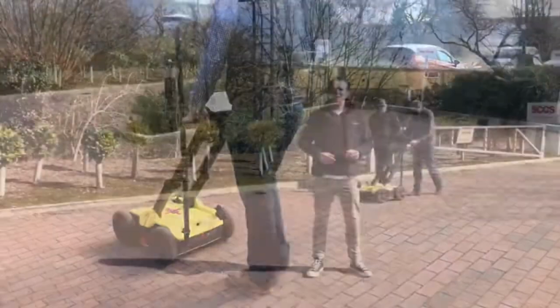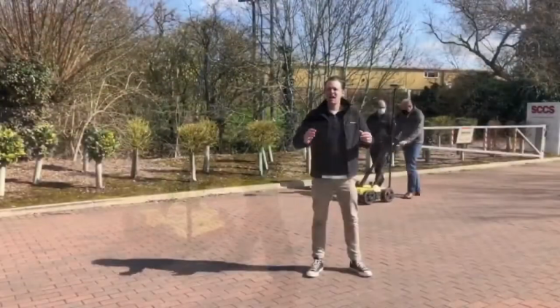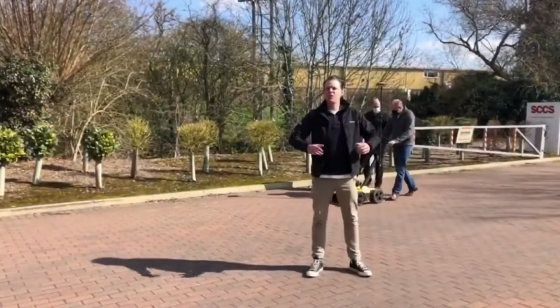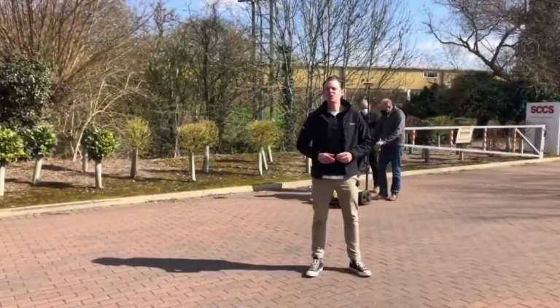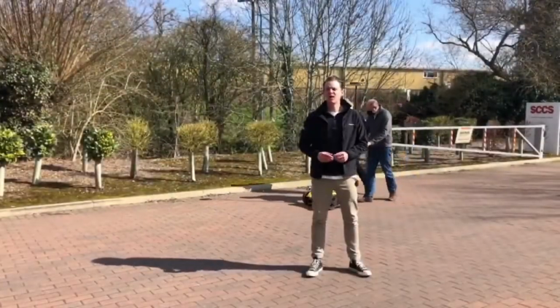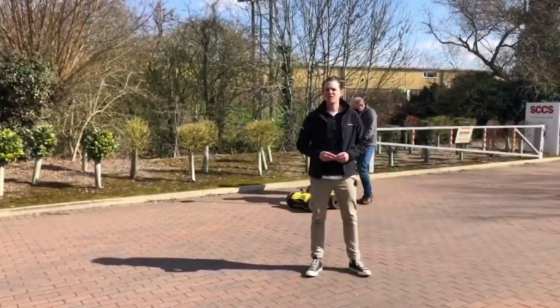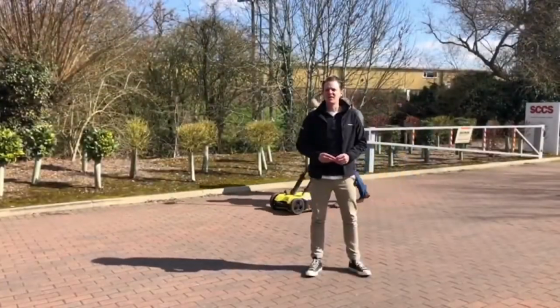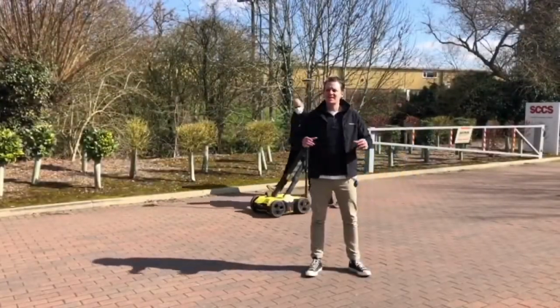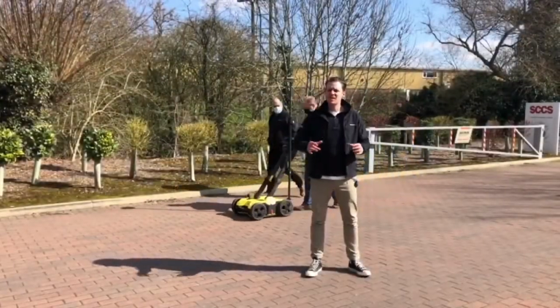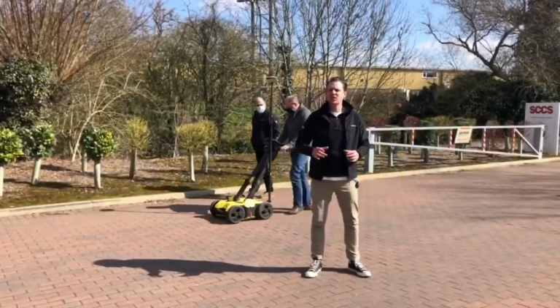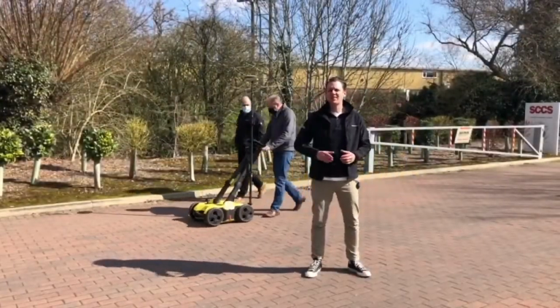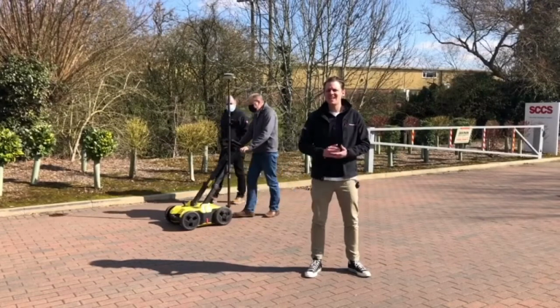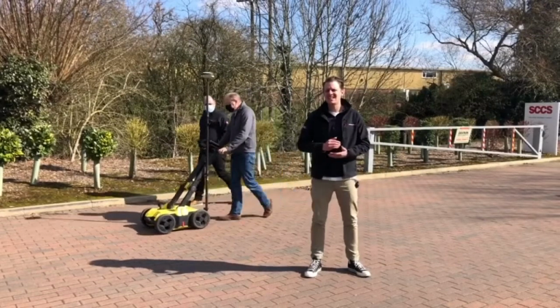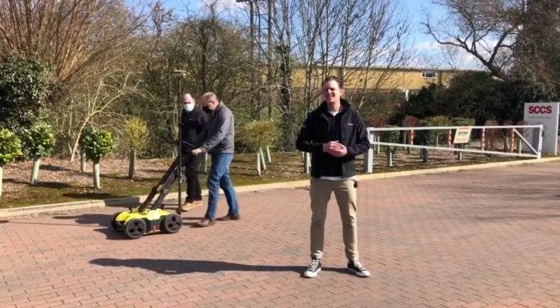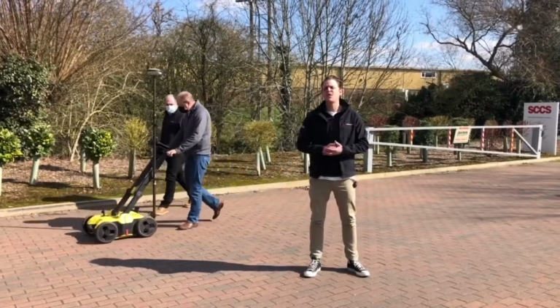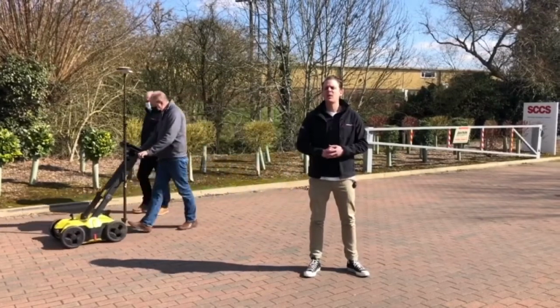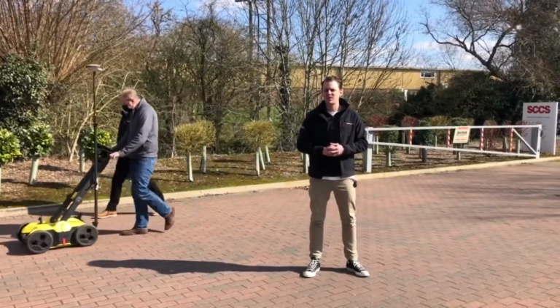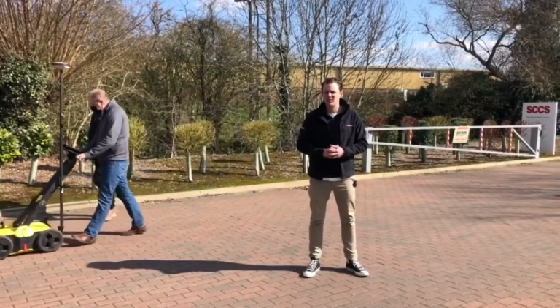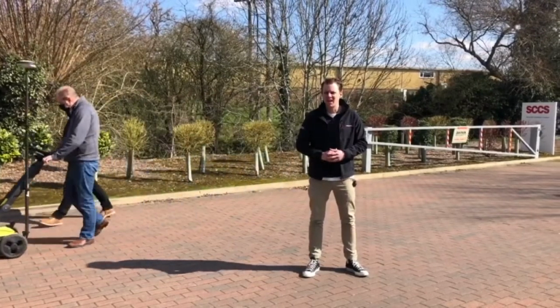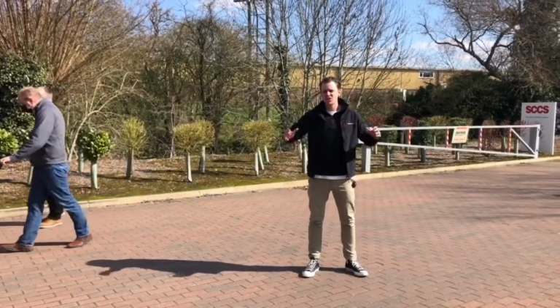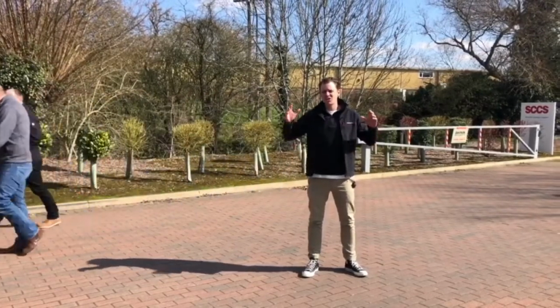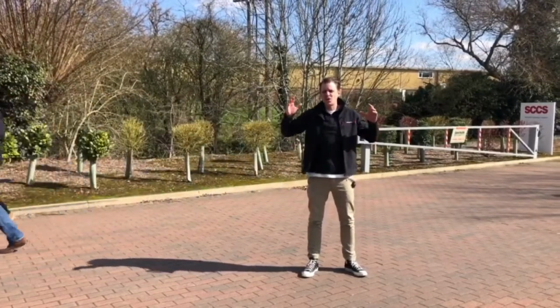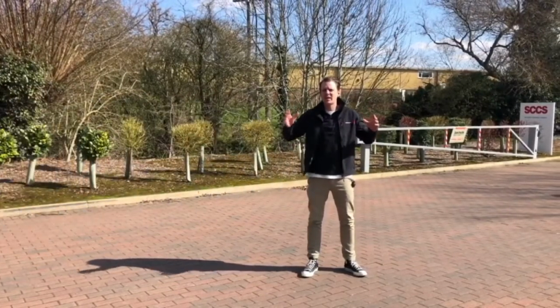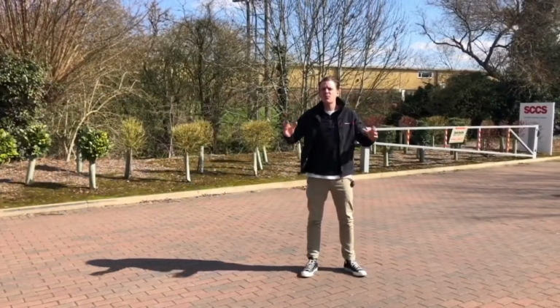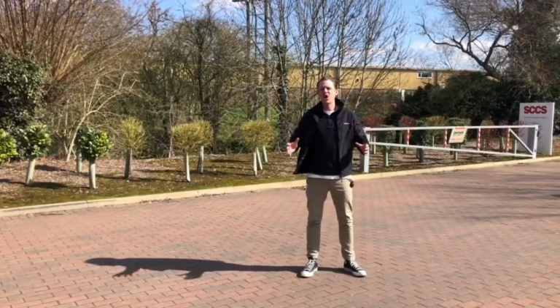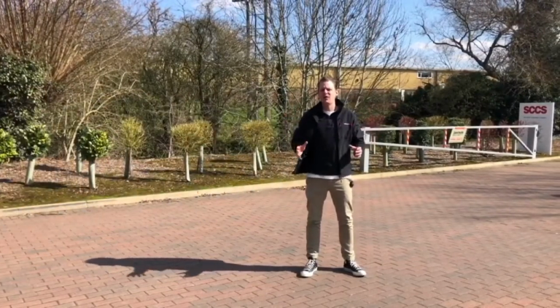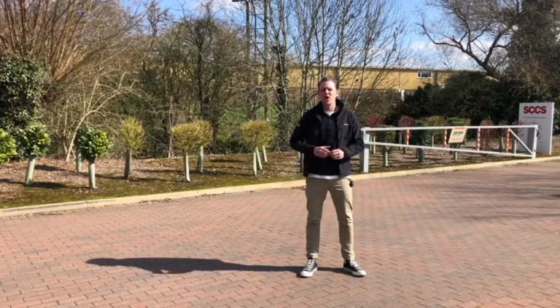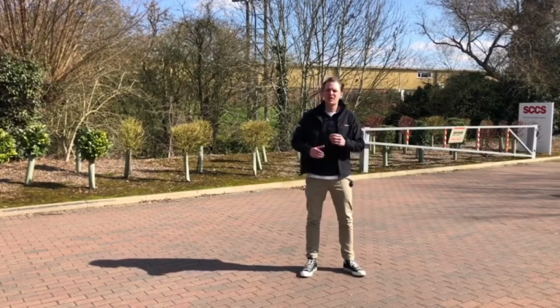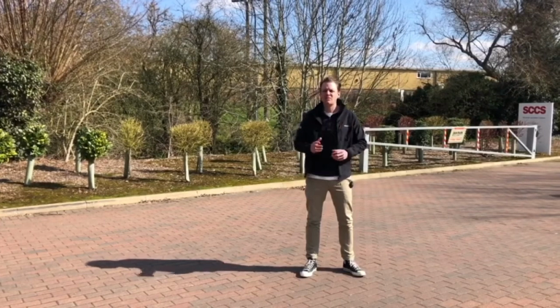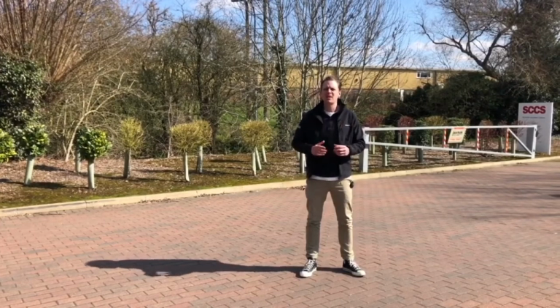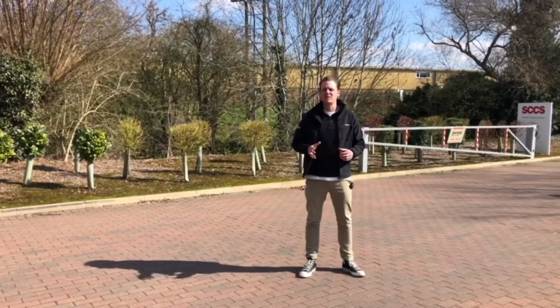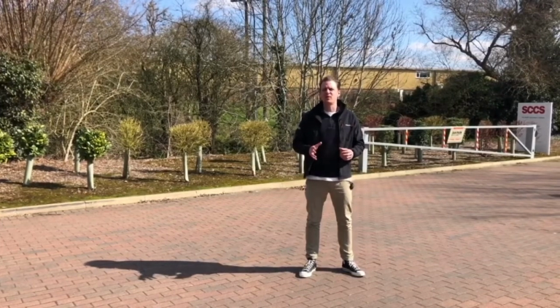Hello and welcome to Leica On Demand. Today we're looking at the DSX ground penetrating radar — this is just a quick brief overview of what you can expect with this bit of equipment.